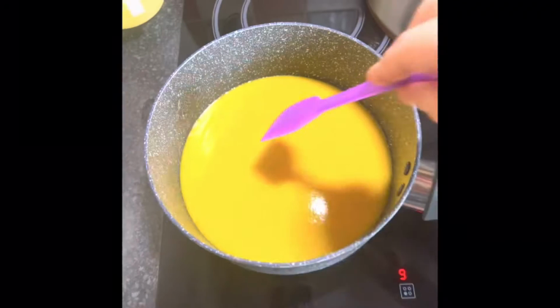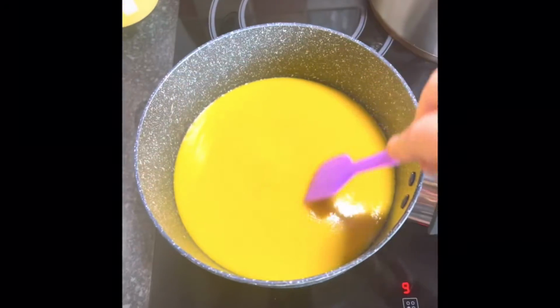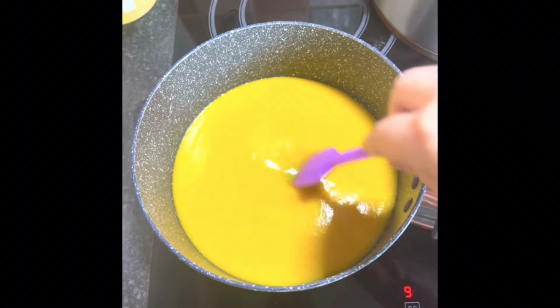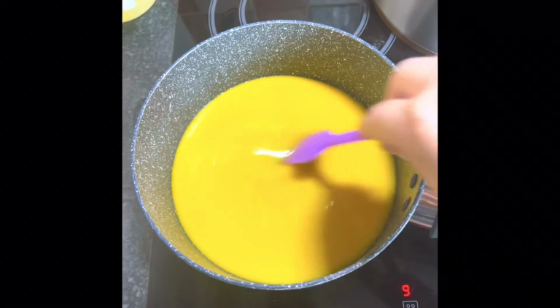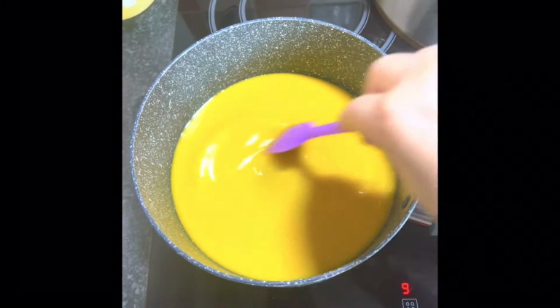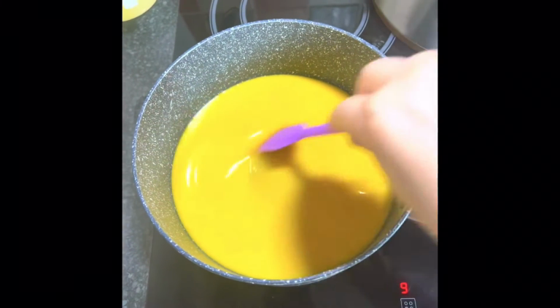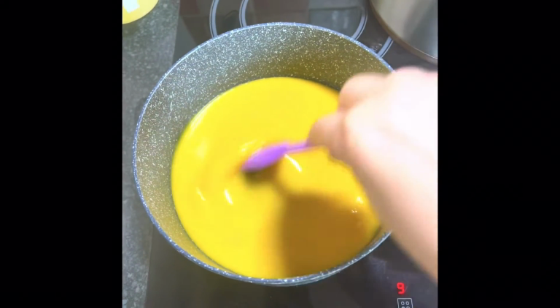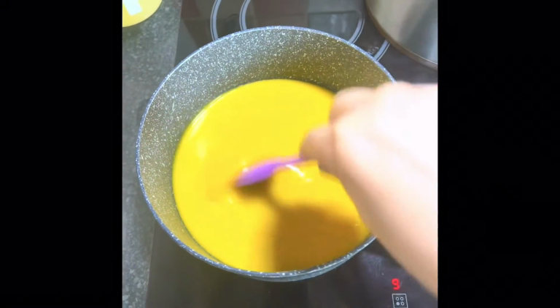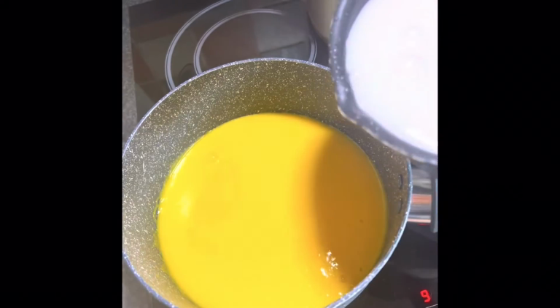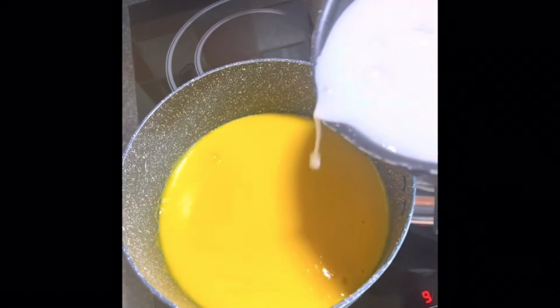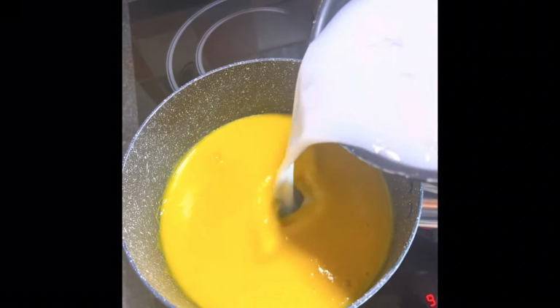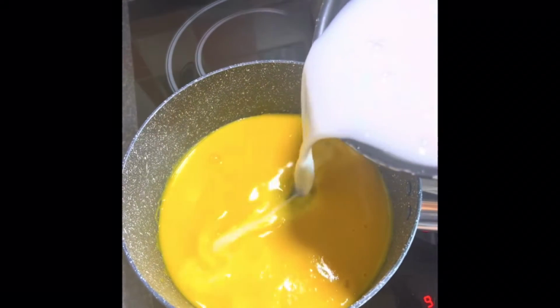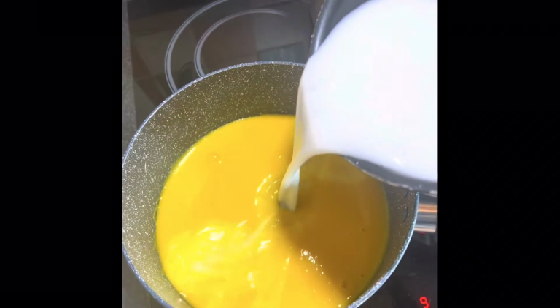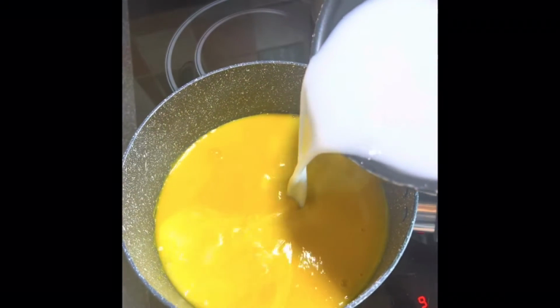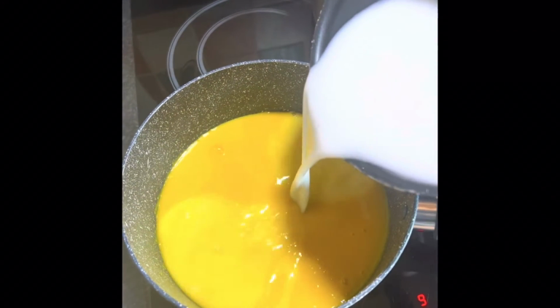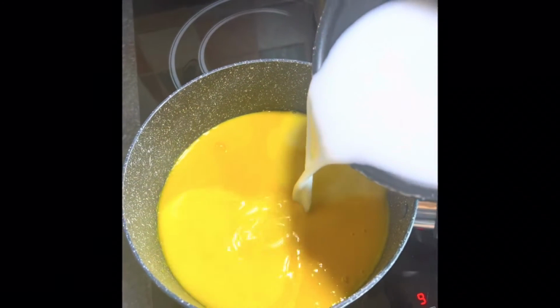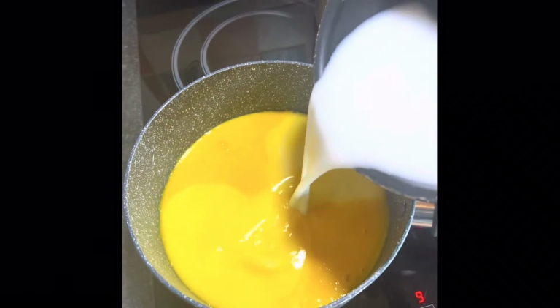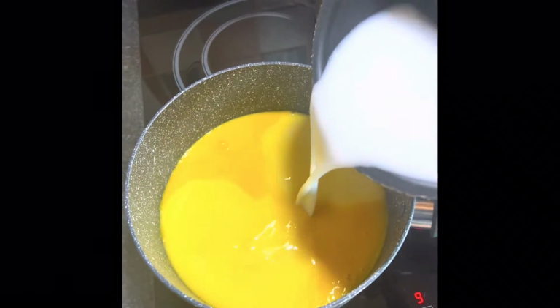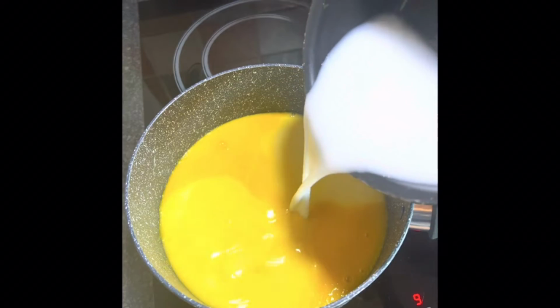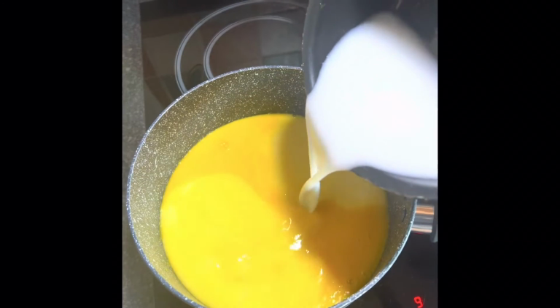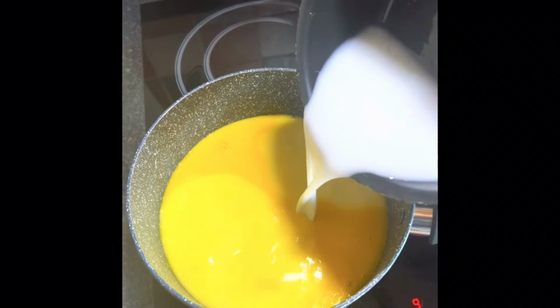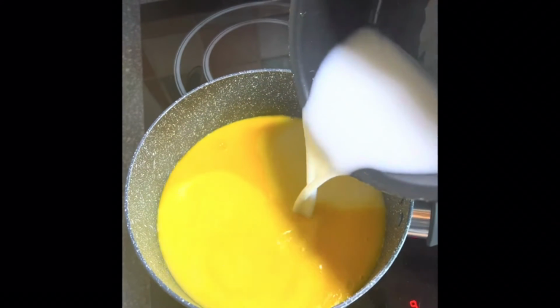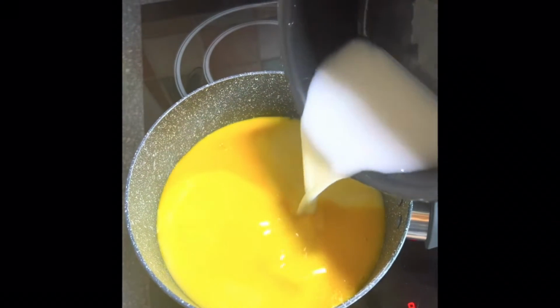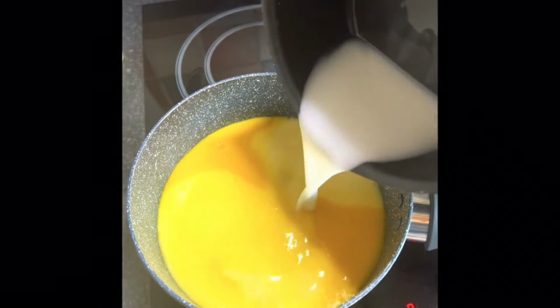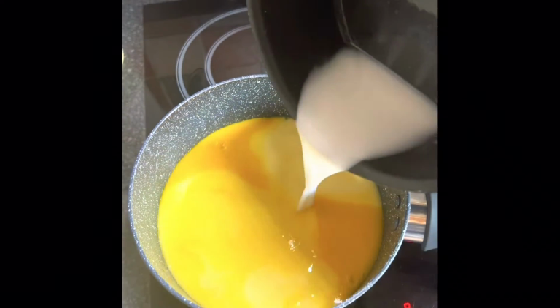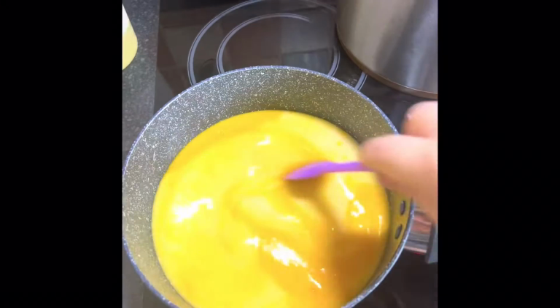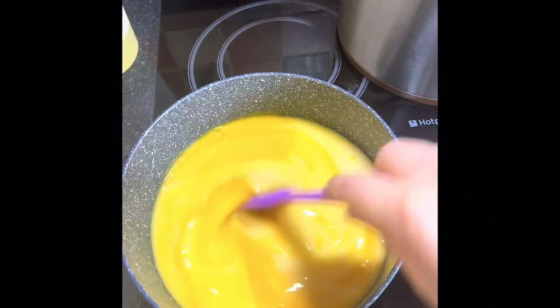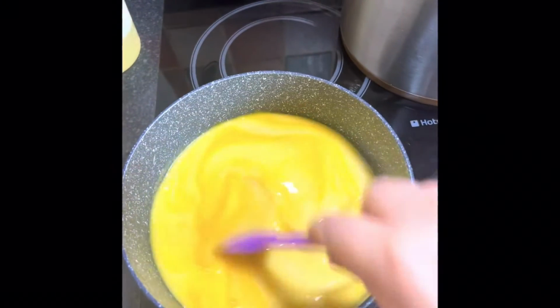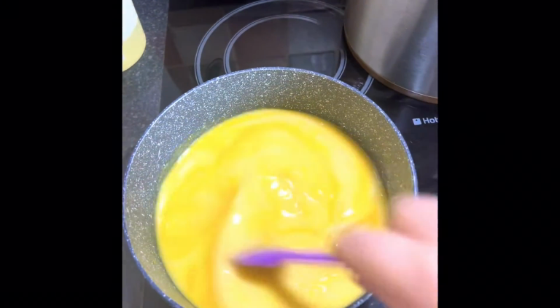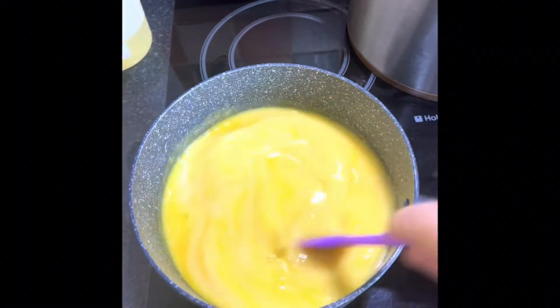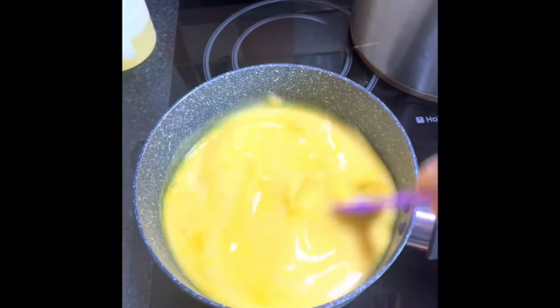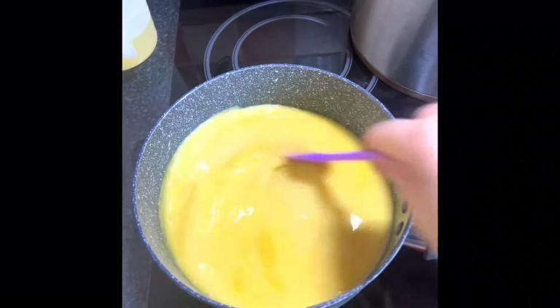Stir the mix and then add some milk and bring it to the boil. Keep stirring.